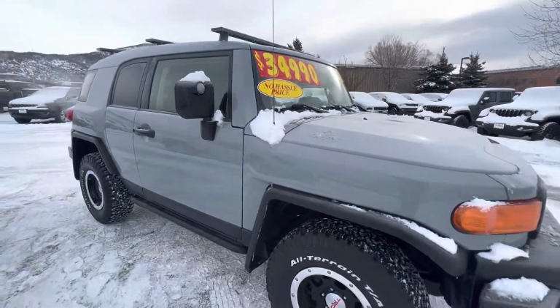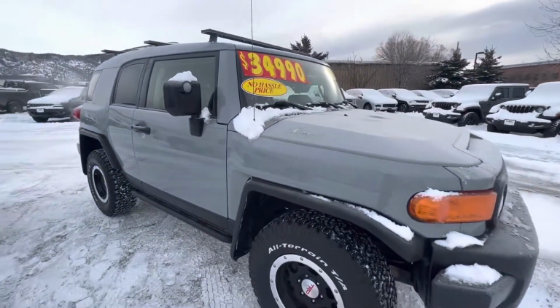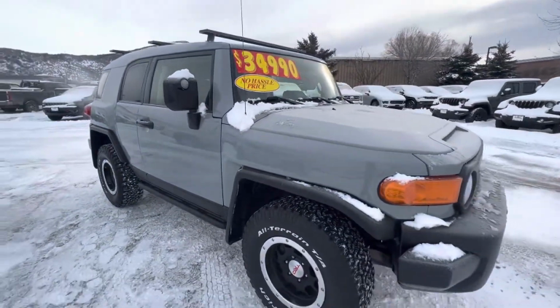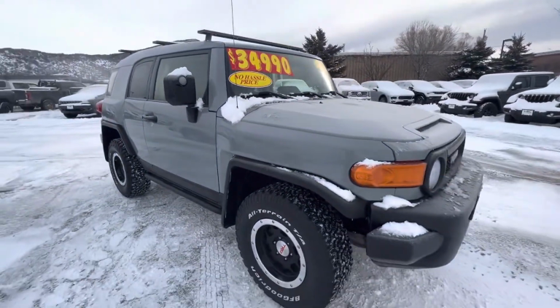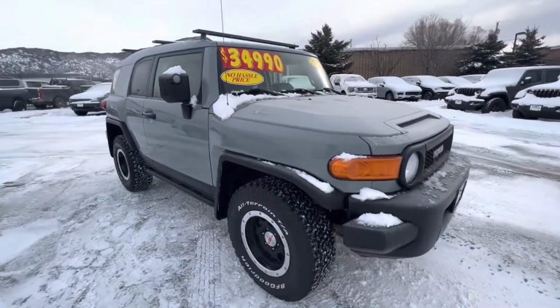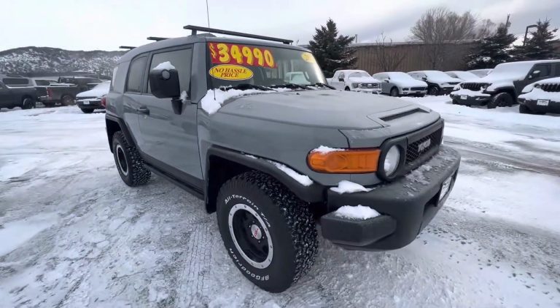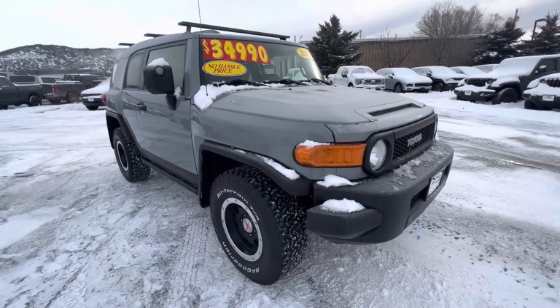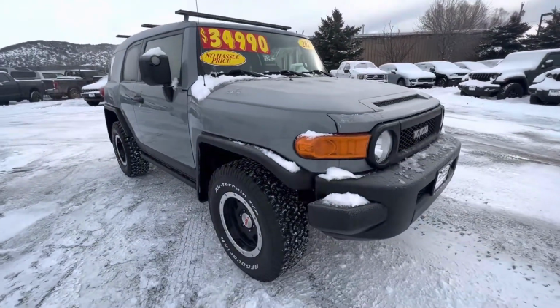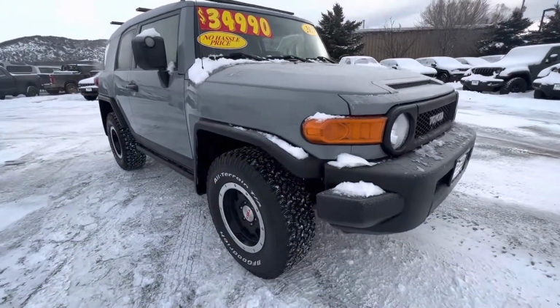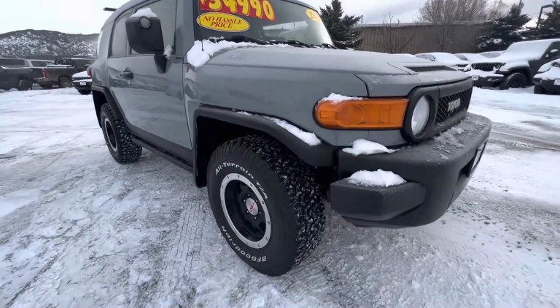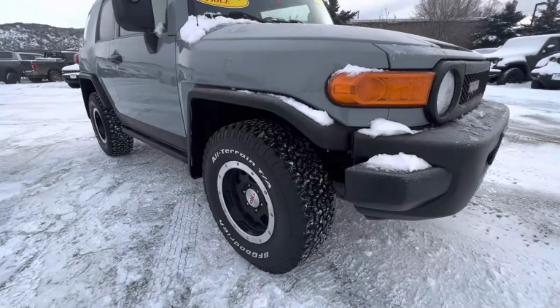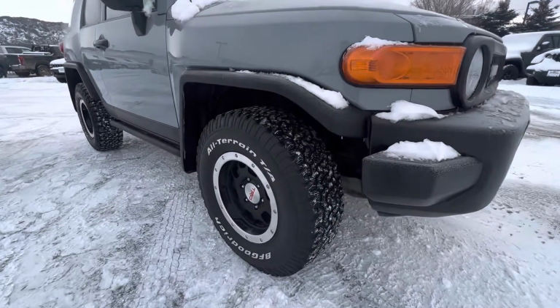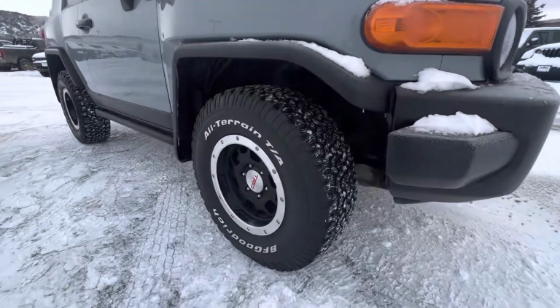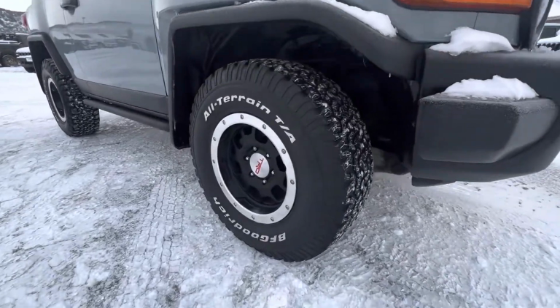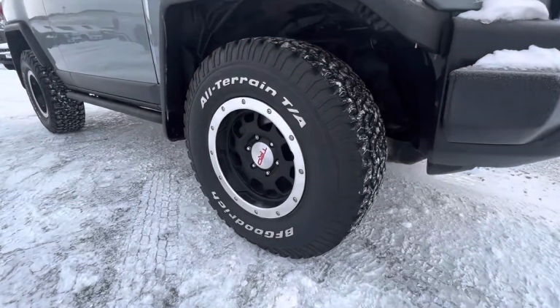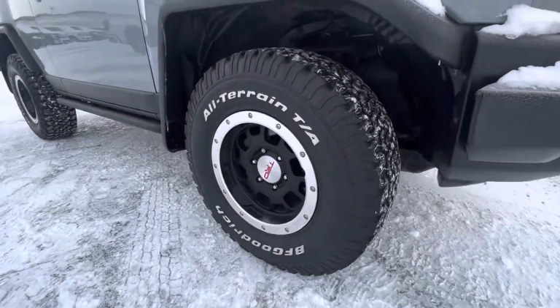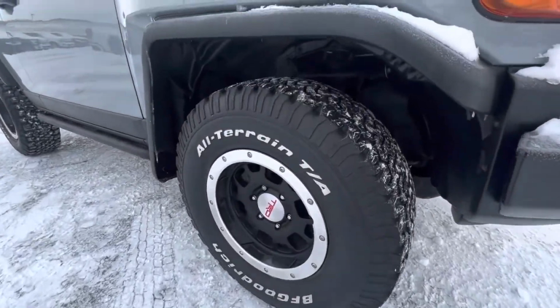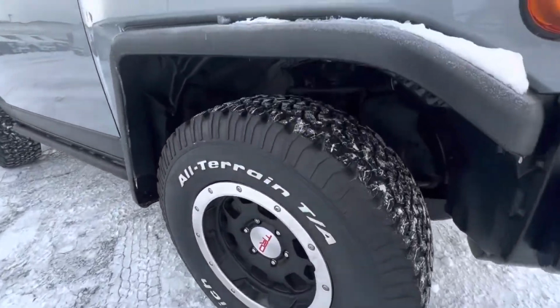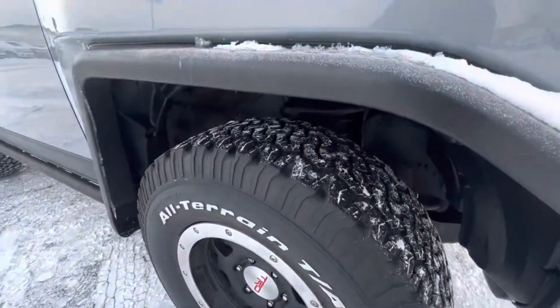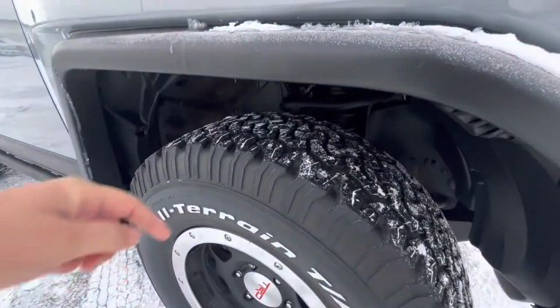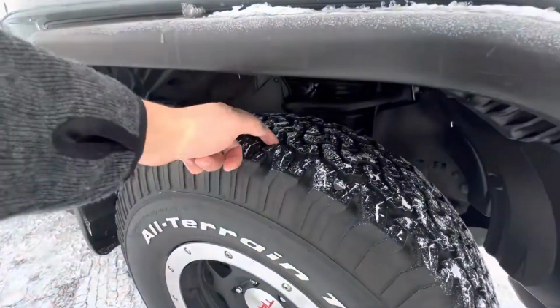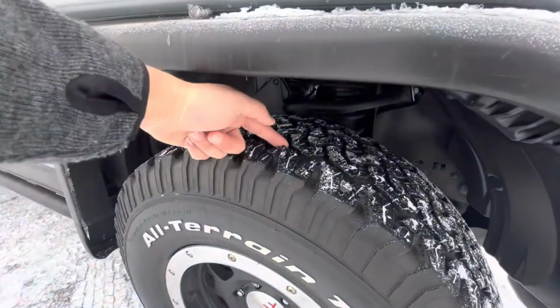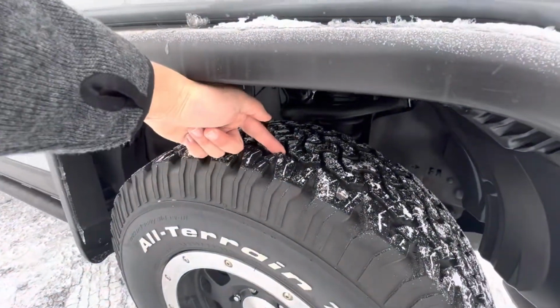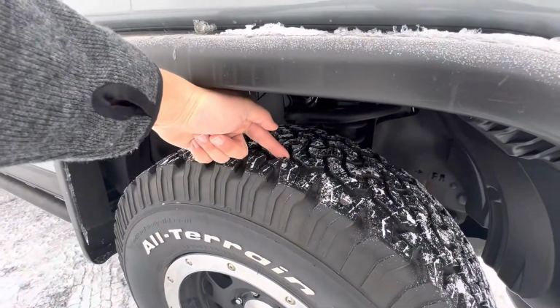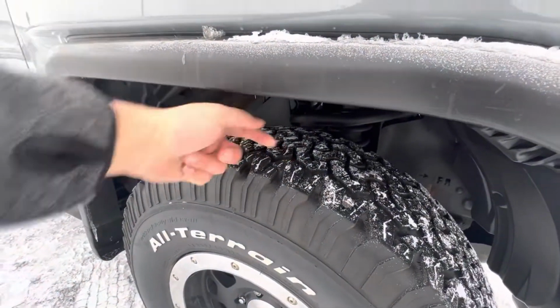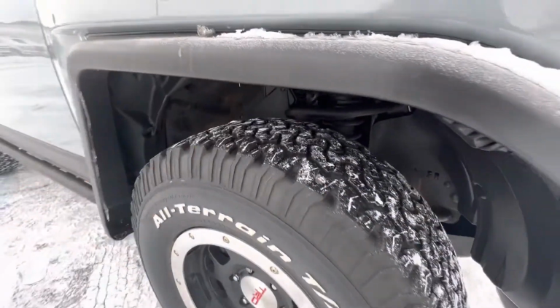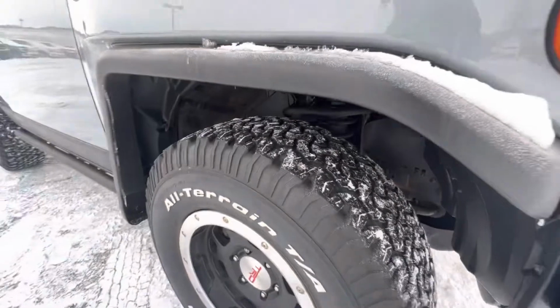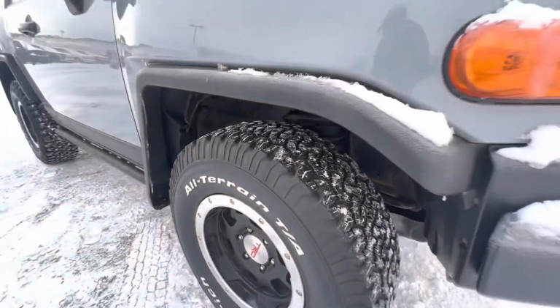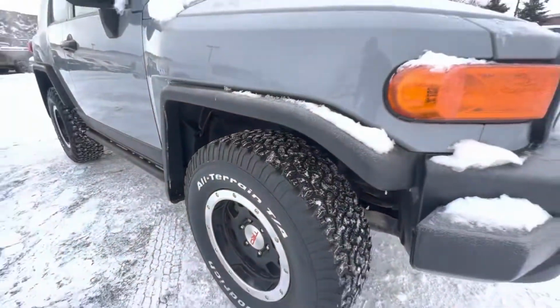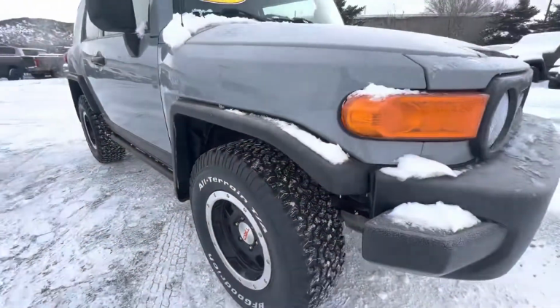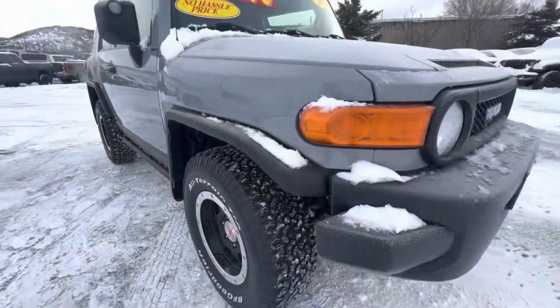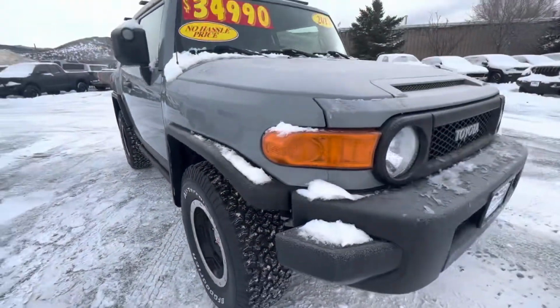Asking $34,990, like we already discussed. Another good look at the rims — looks like brand new tires, definitely a lot of life left.